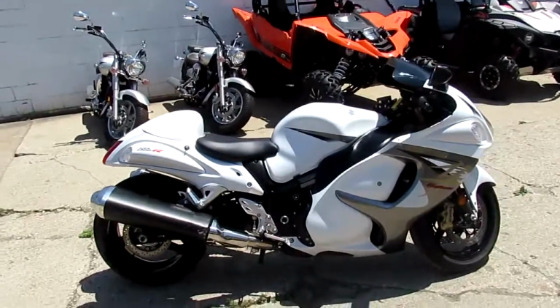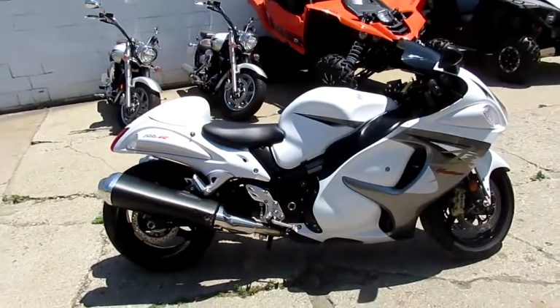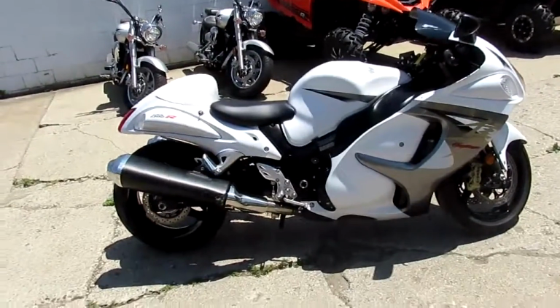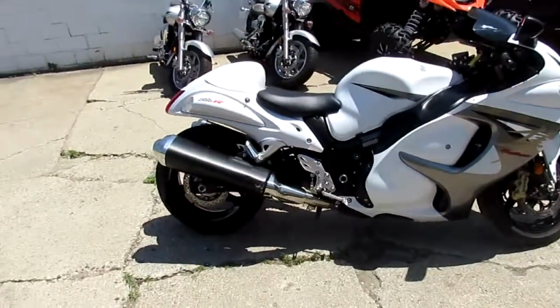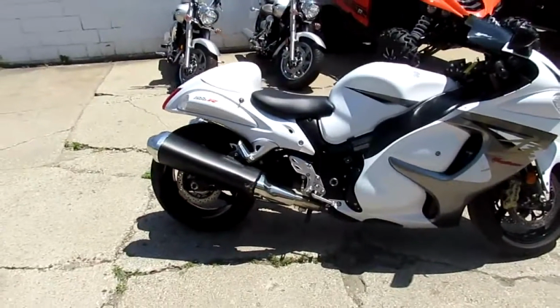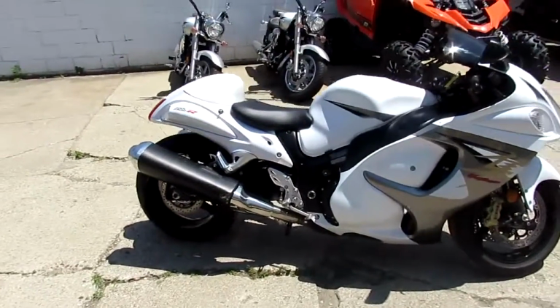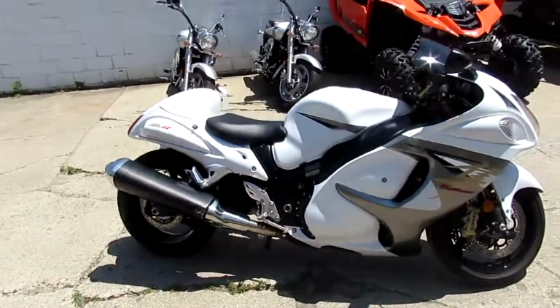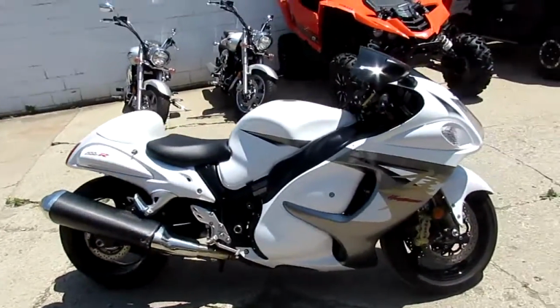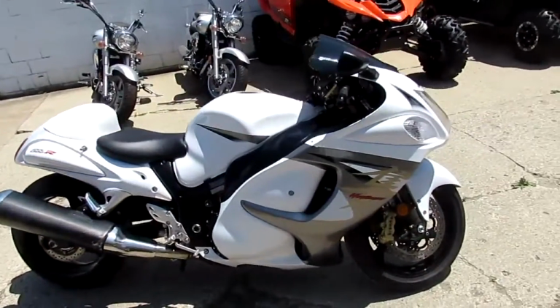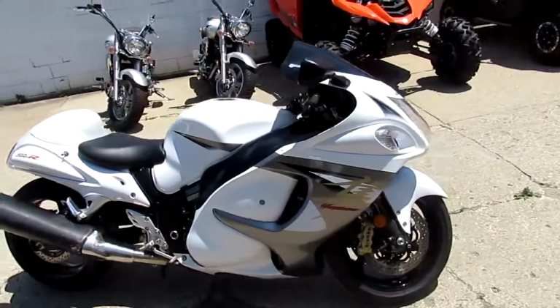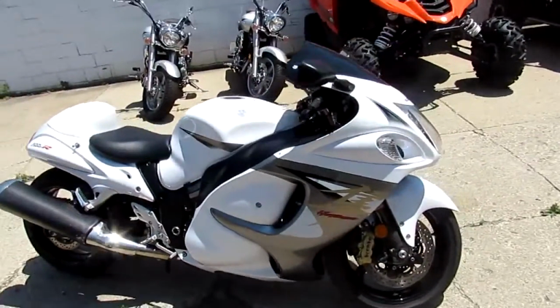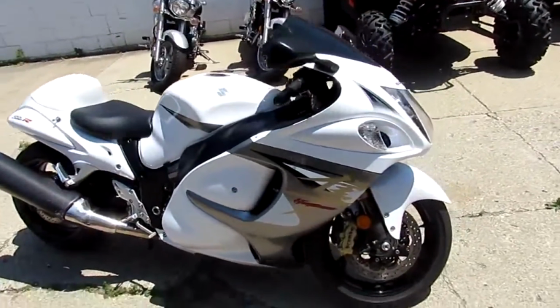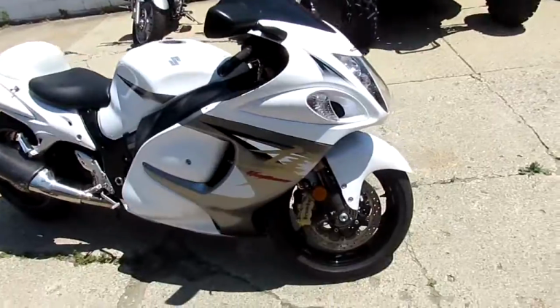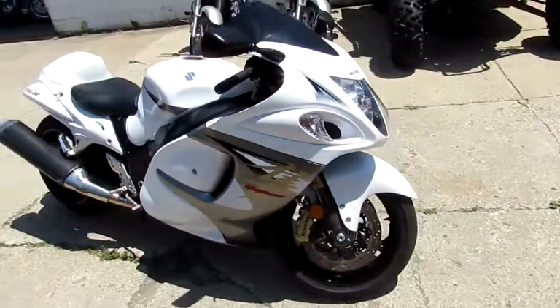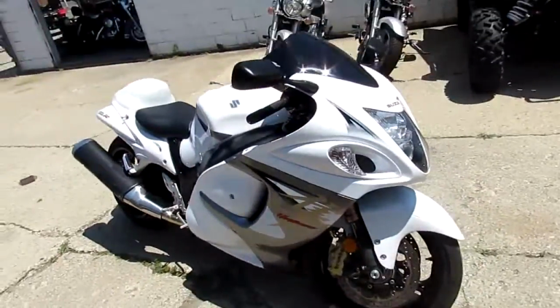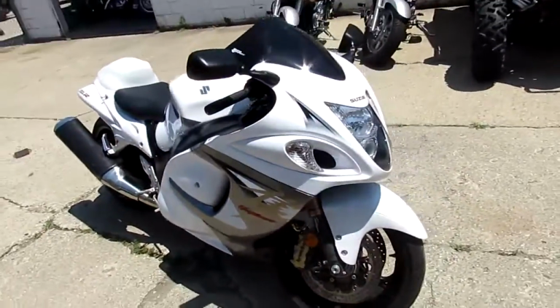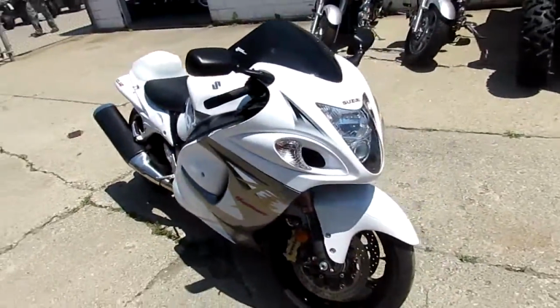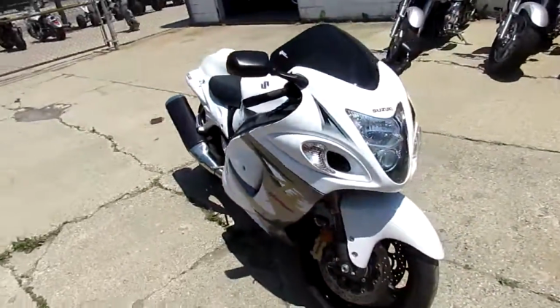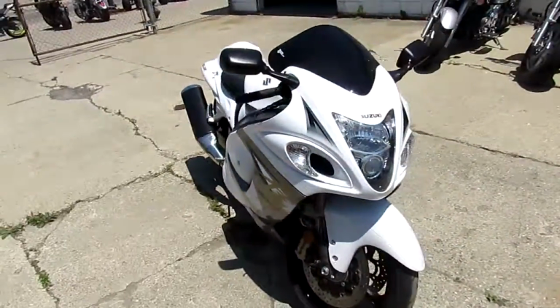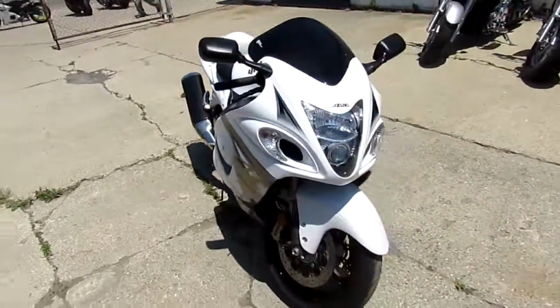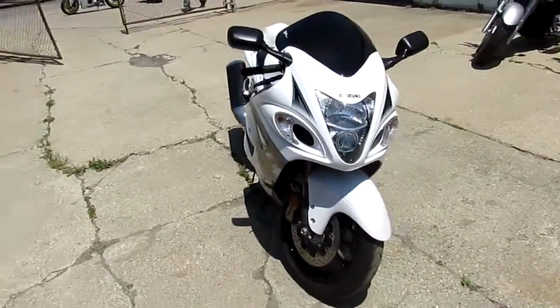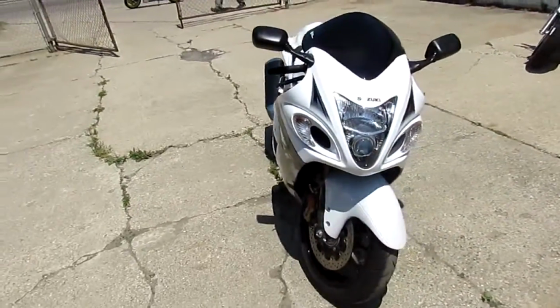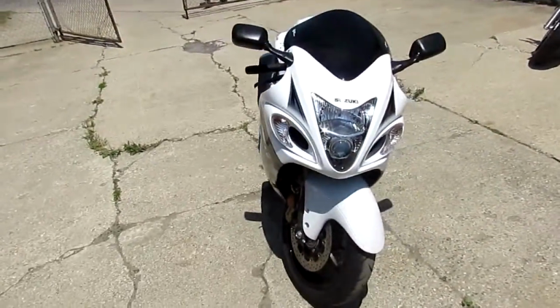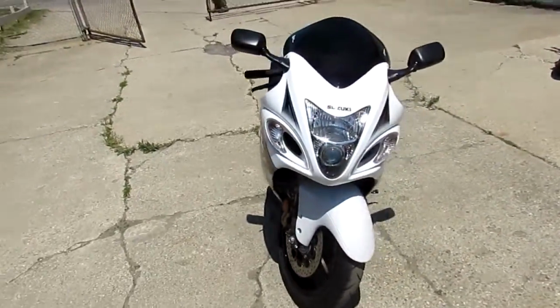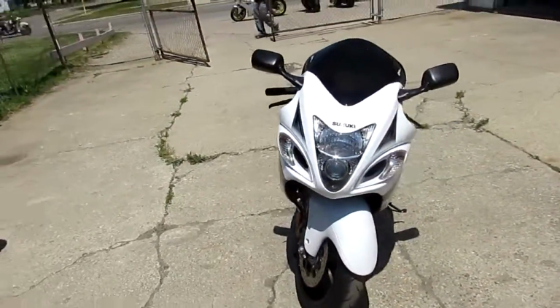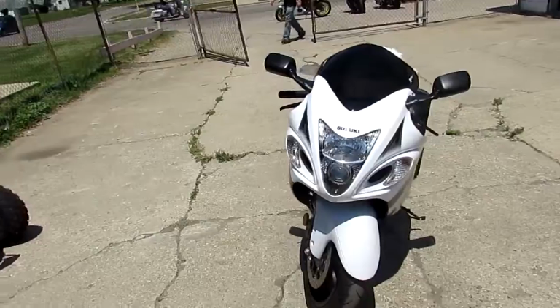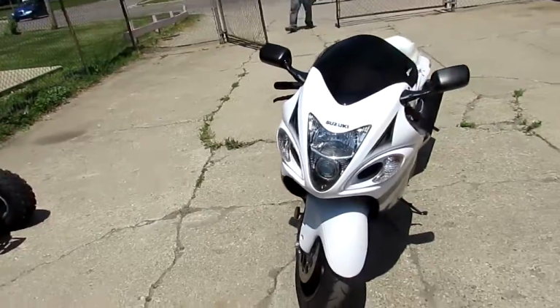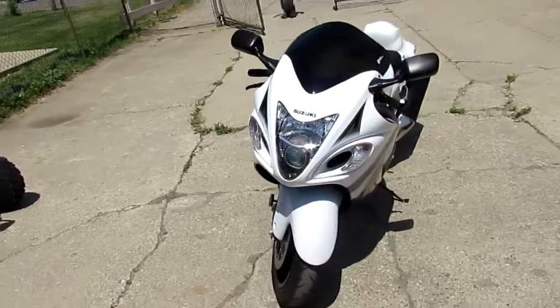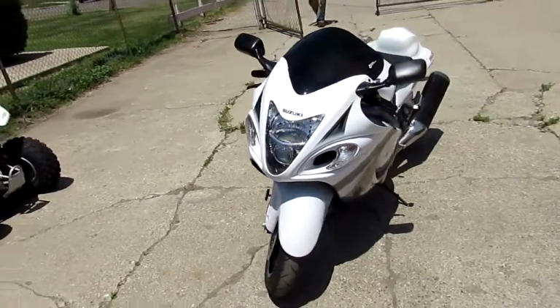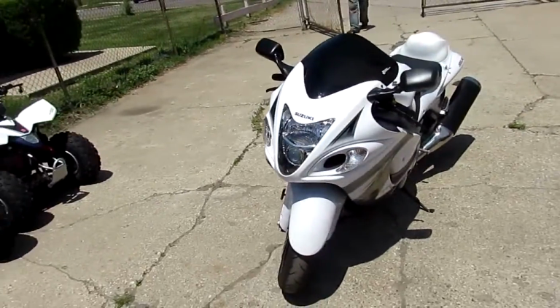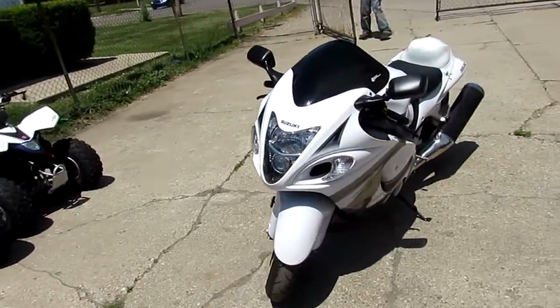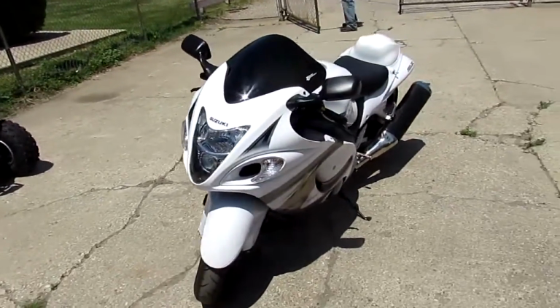Hey guys, it's Approval Powersports doing a video on one of our monster Hayabusas we got. This one's a 2013 1300R. We got this thing priced right — $9,500.